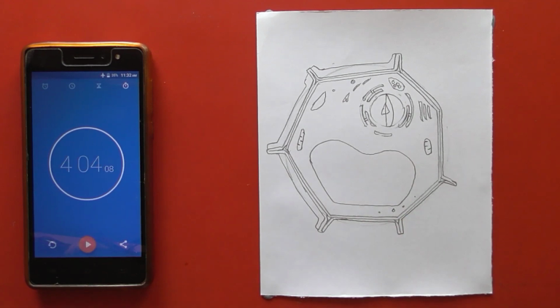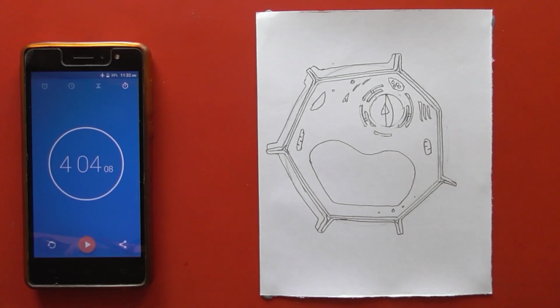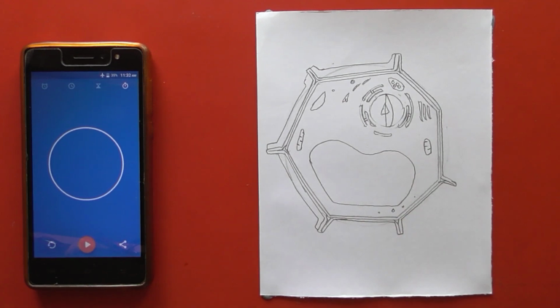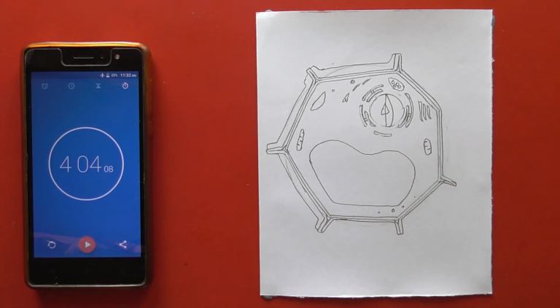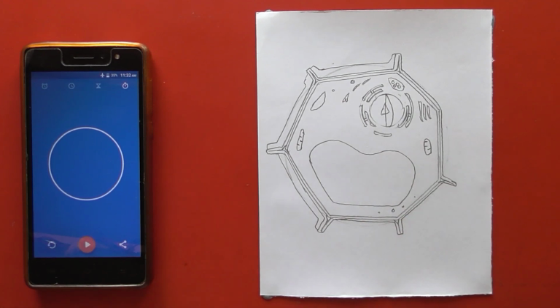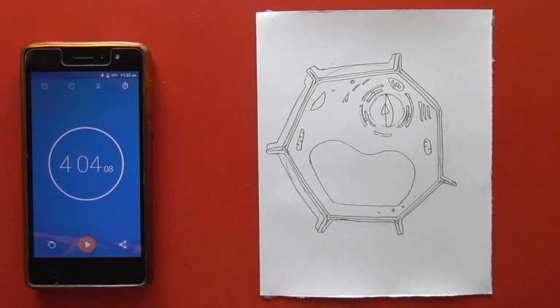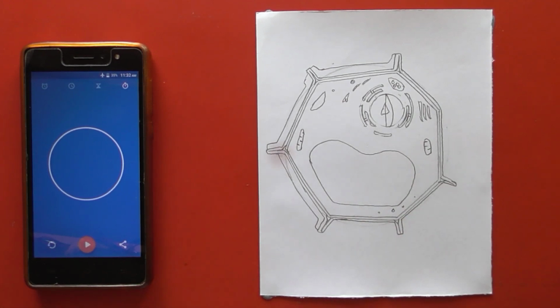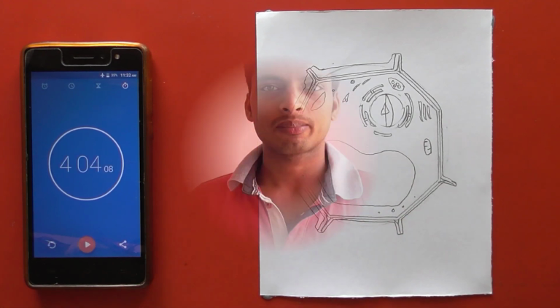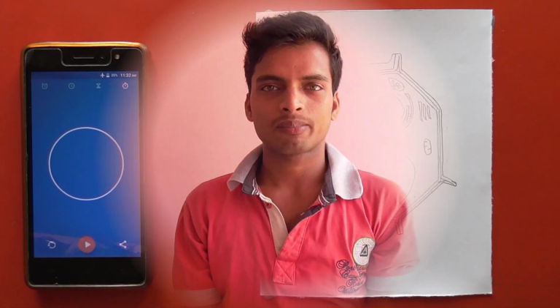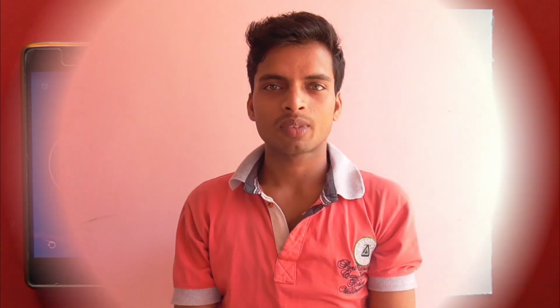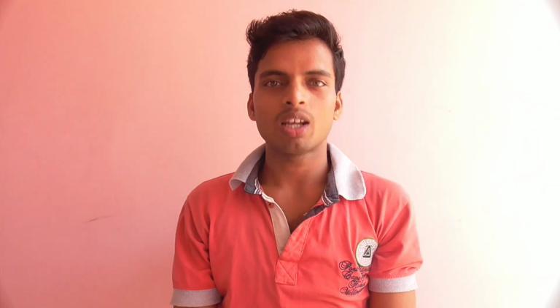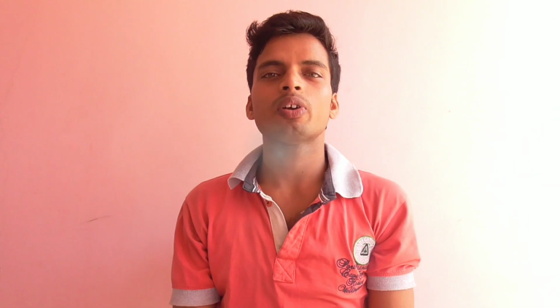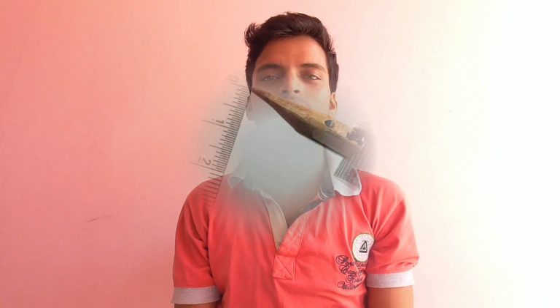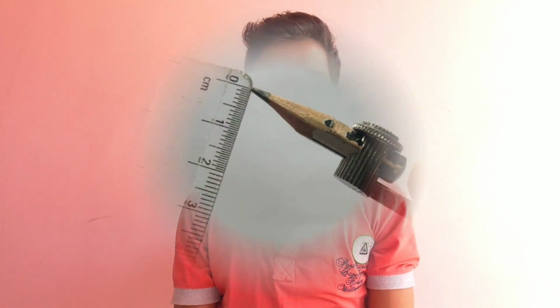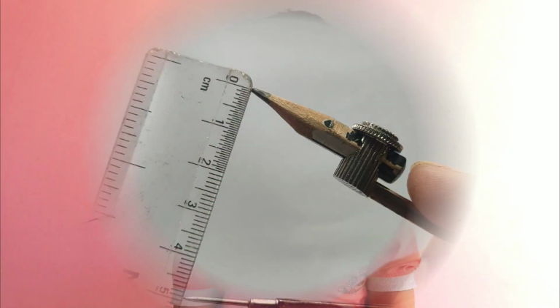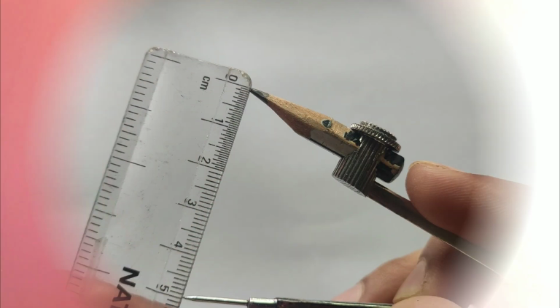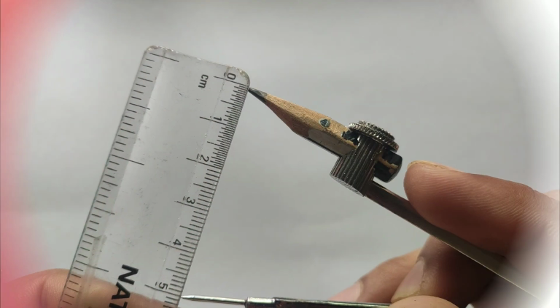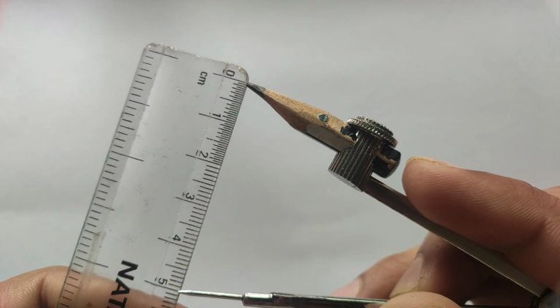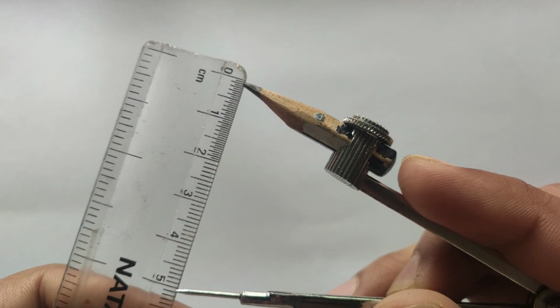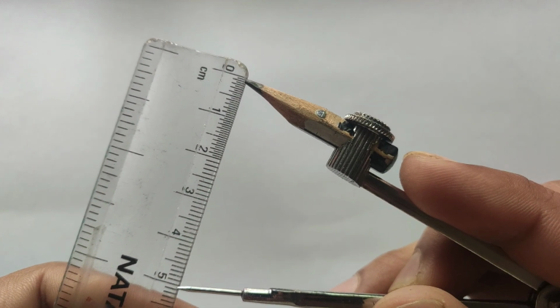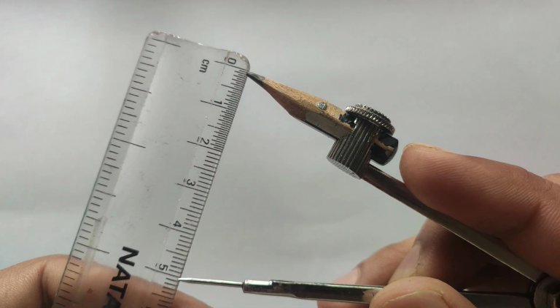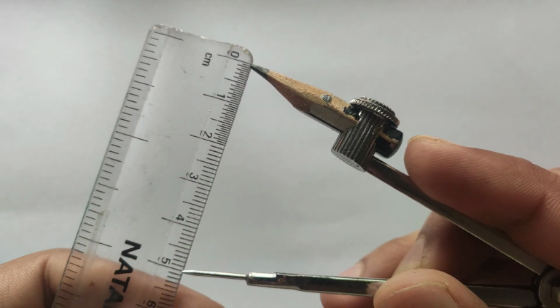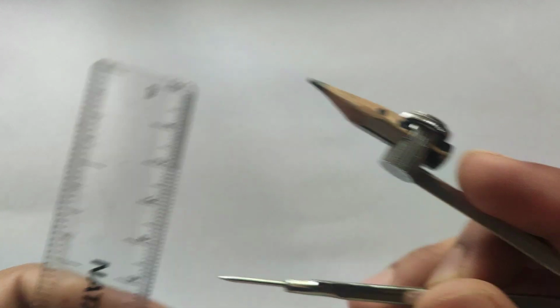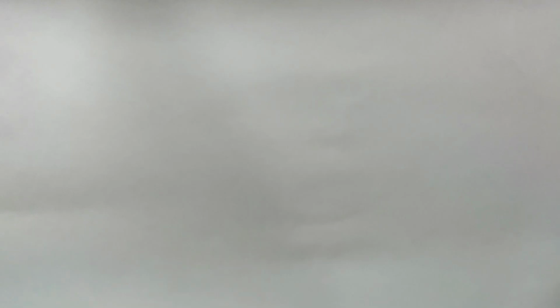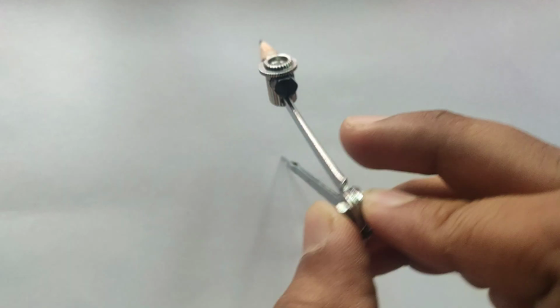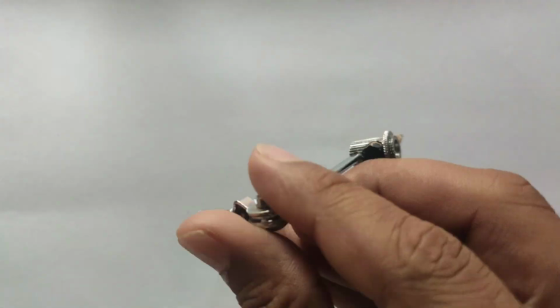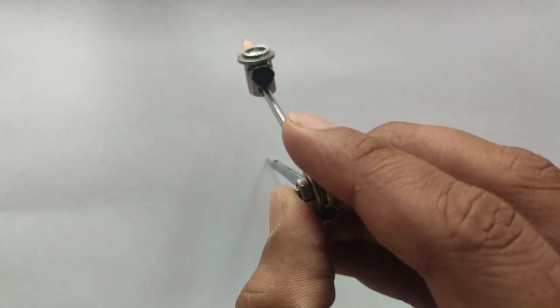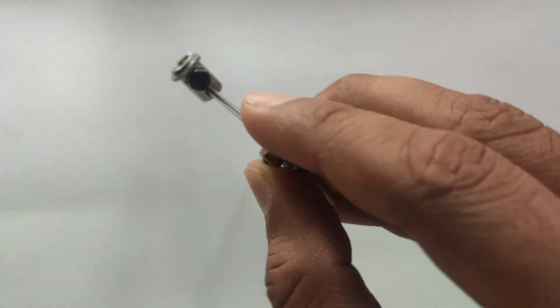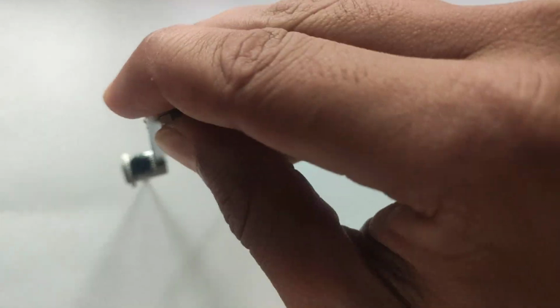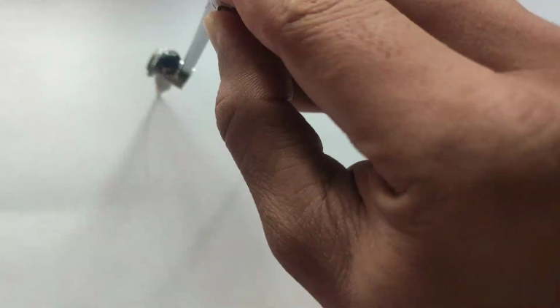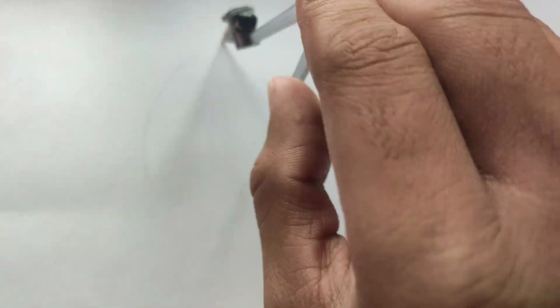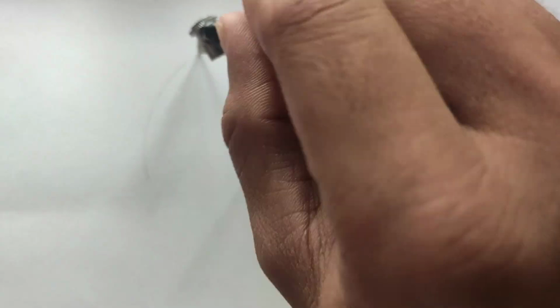So let's begin. Hello everyone, this is Angelo. First of all, we will take a 5 centimeter measurement and draw a circle.